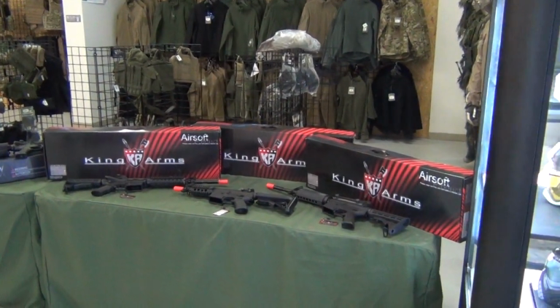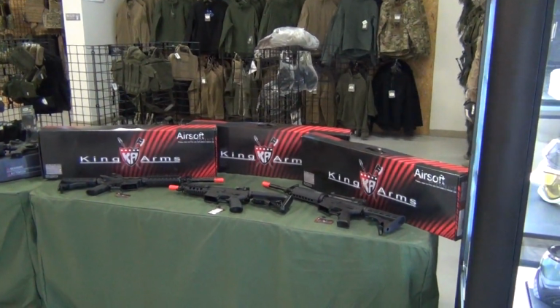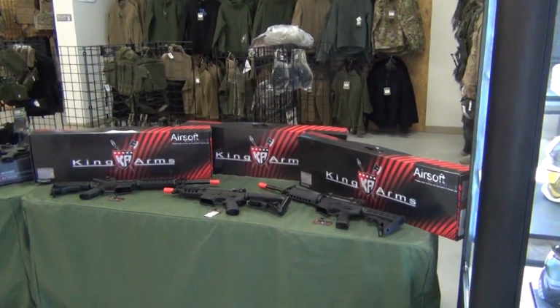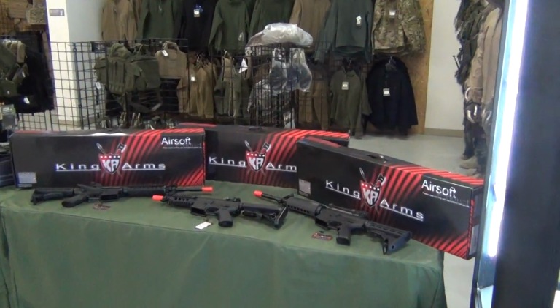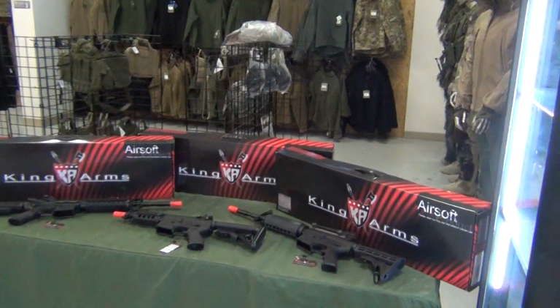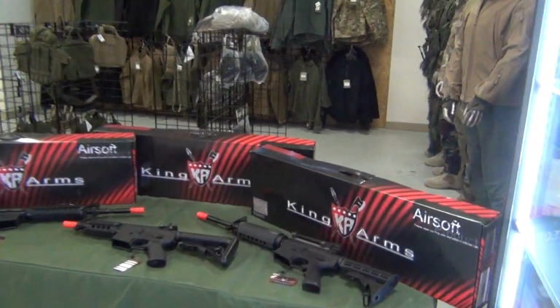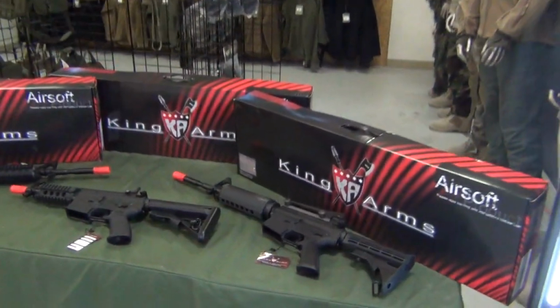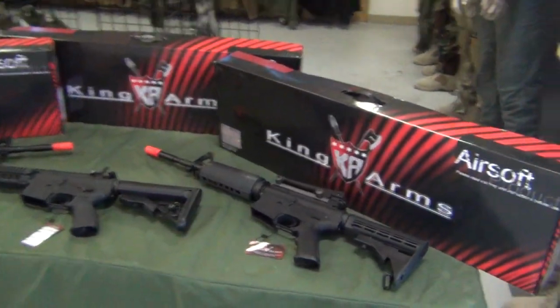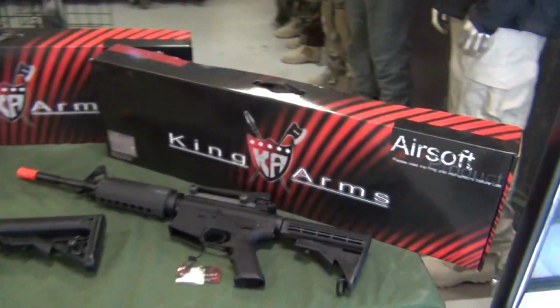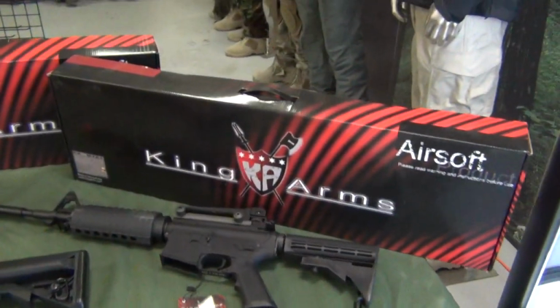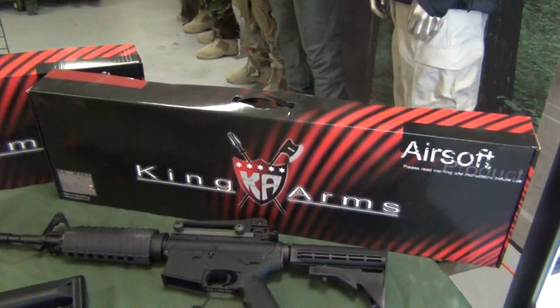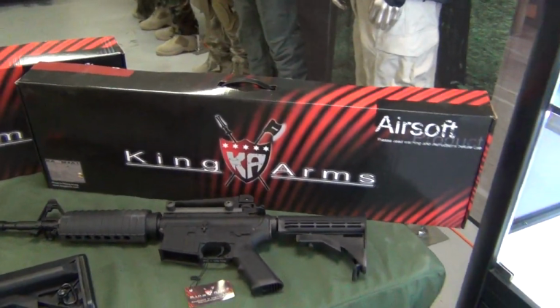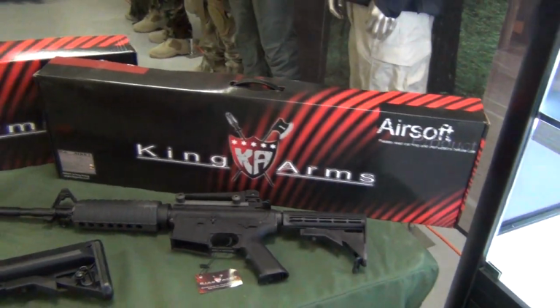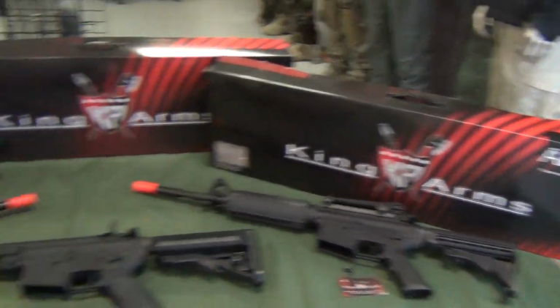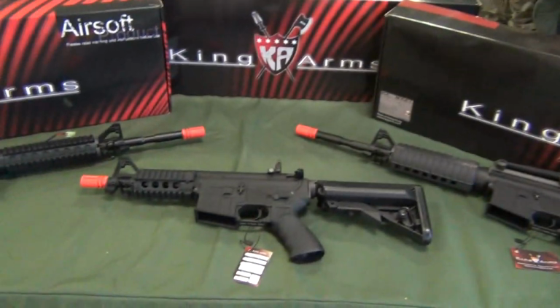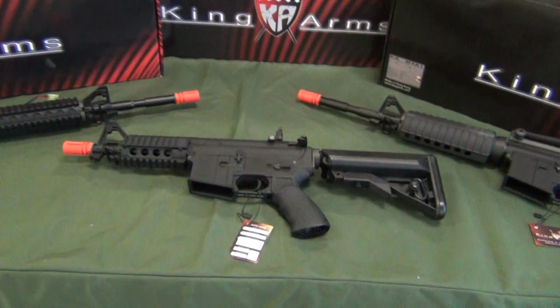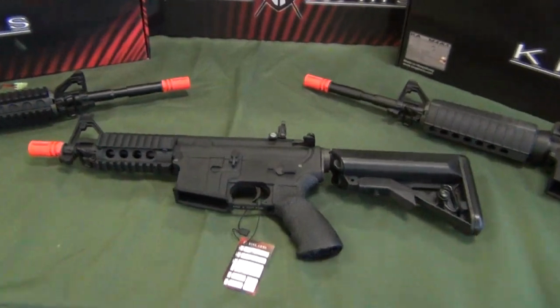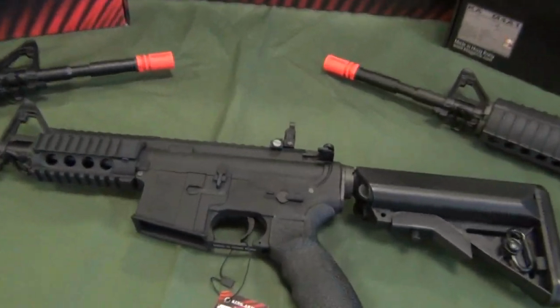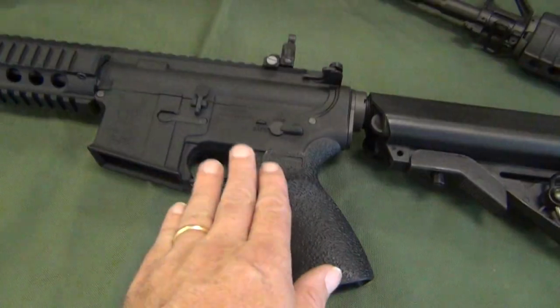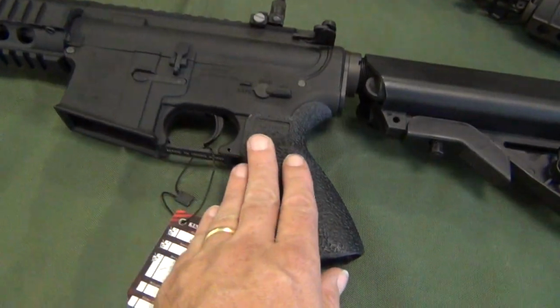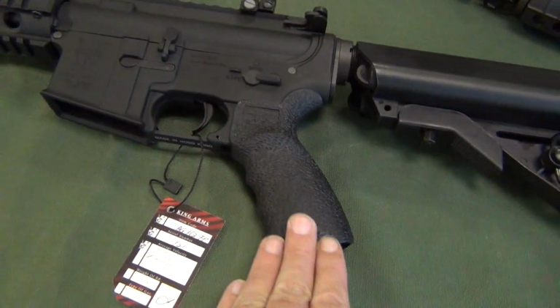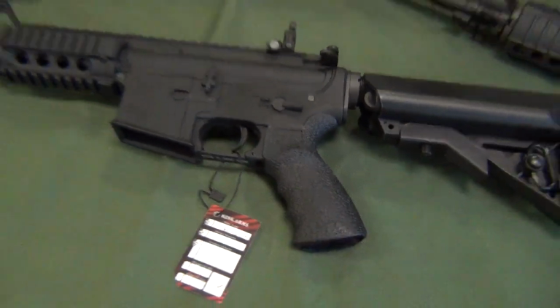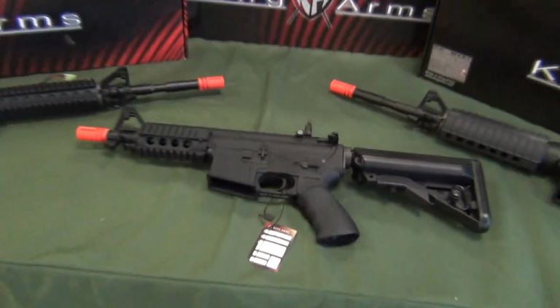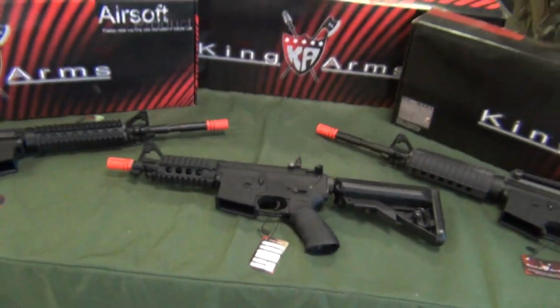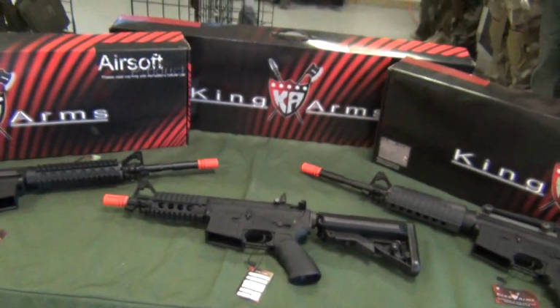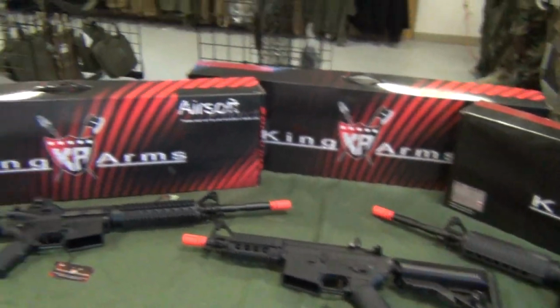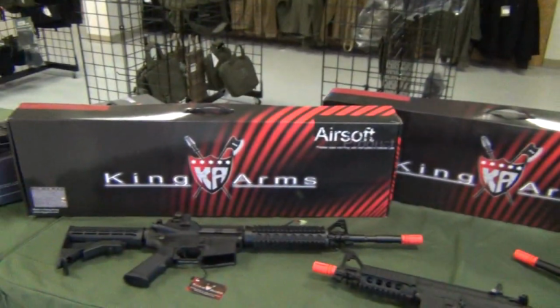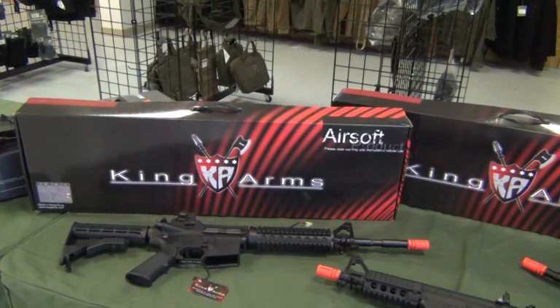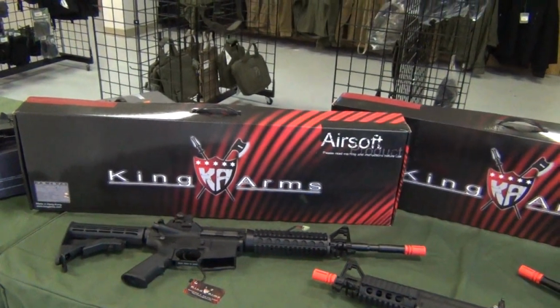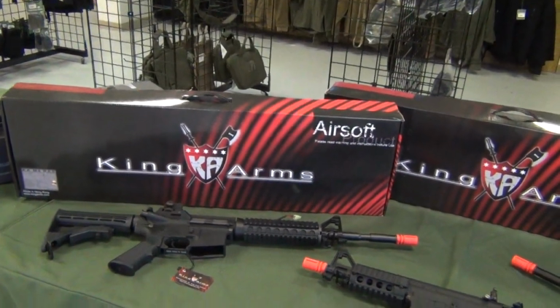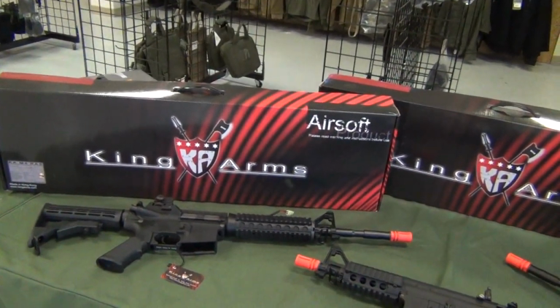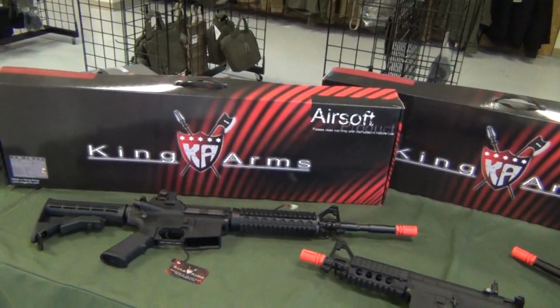We also have some great guns in stock by King Arms. We have the M4A1, this awesome little tanker with a really nice textured grip, and then we've got the M4 with a rail system.